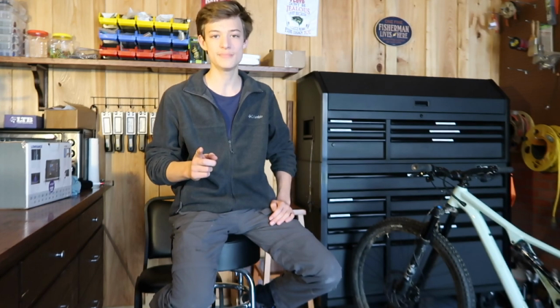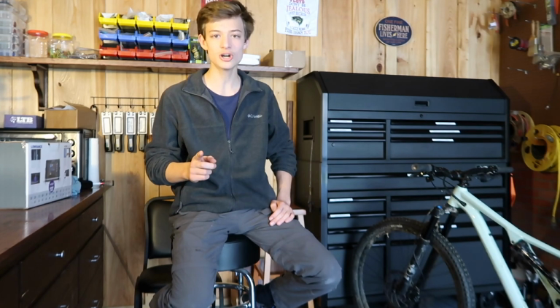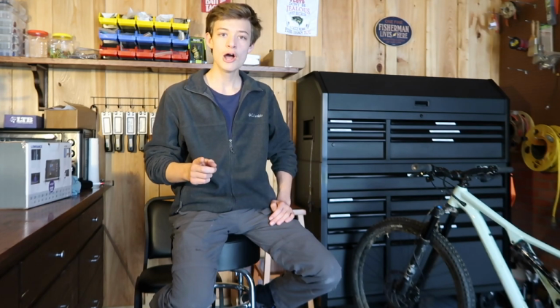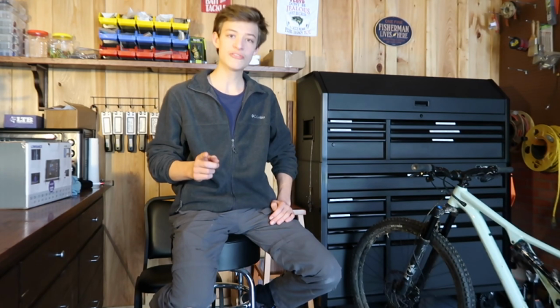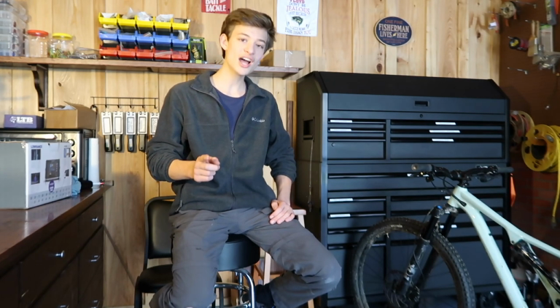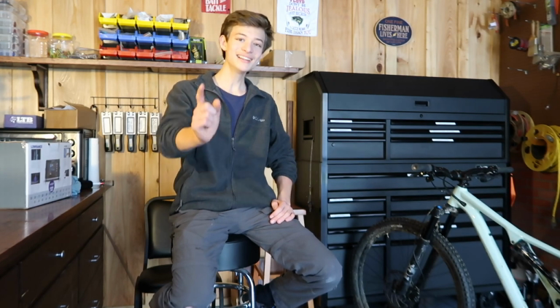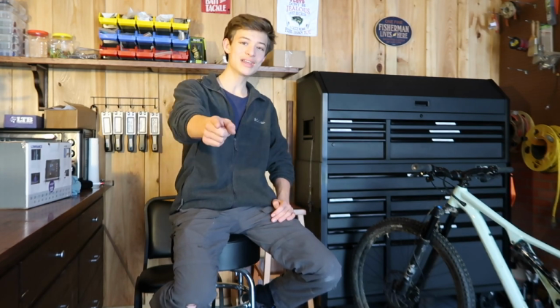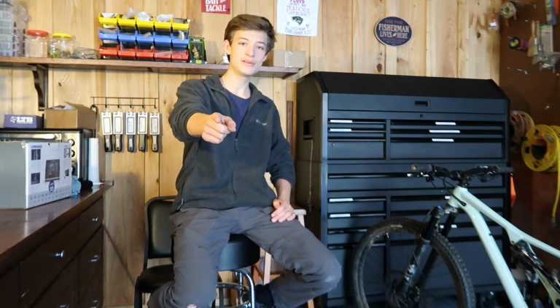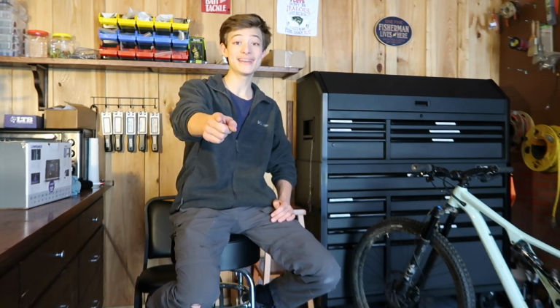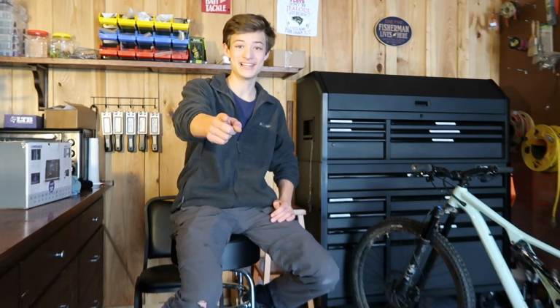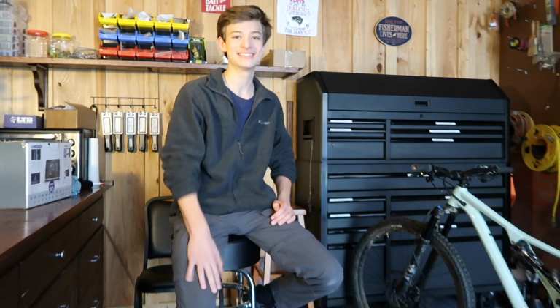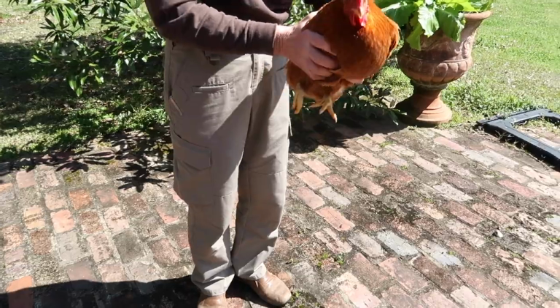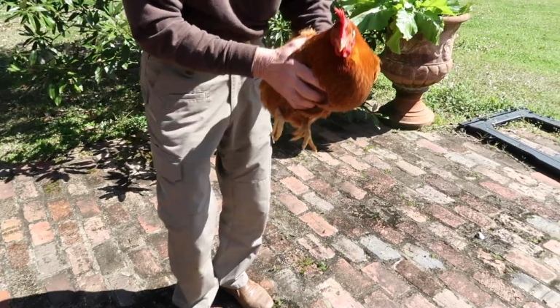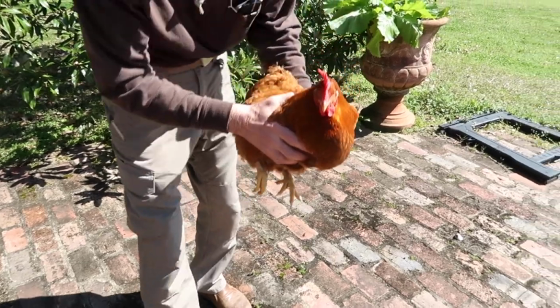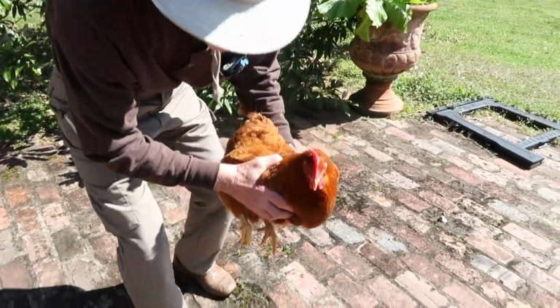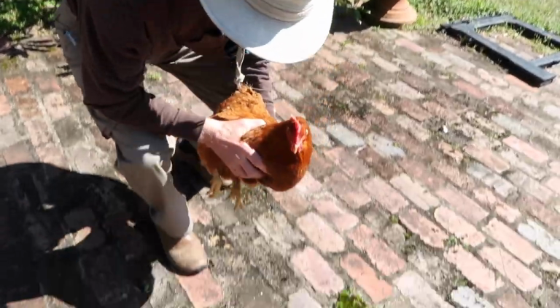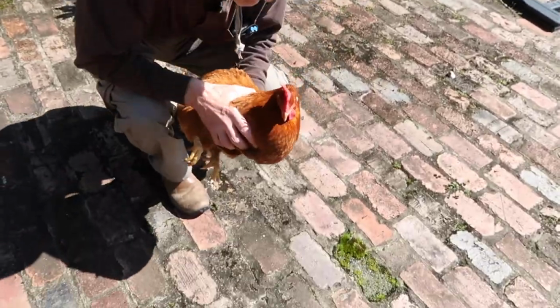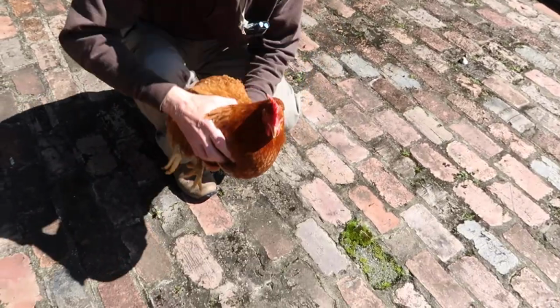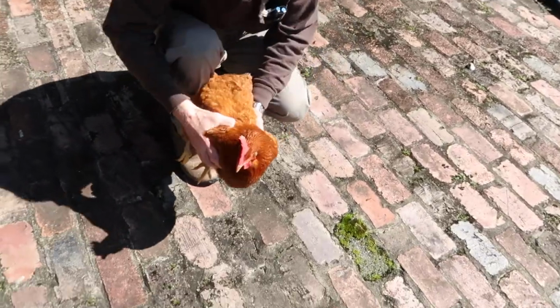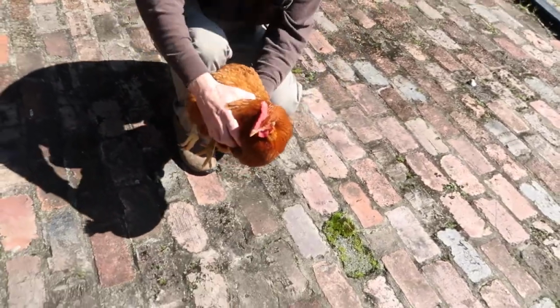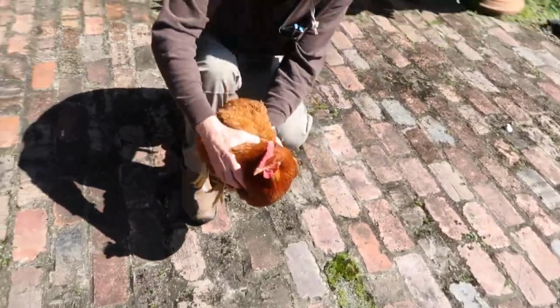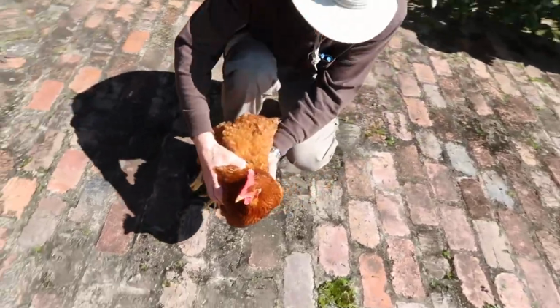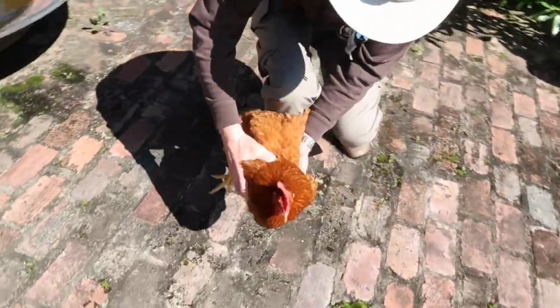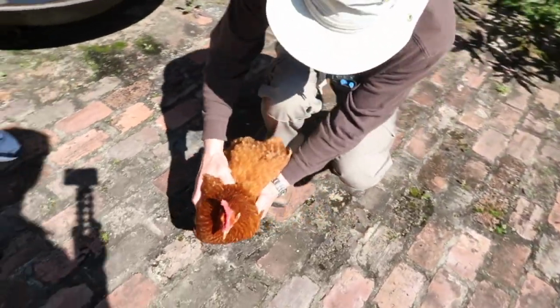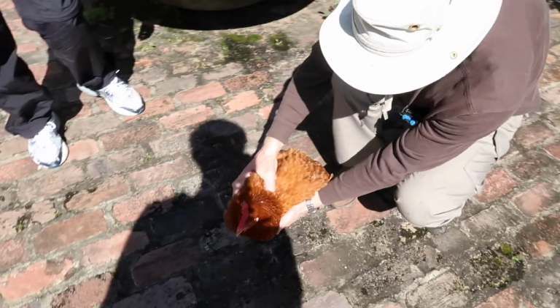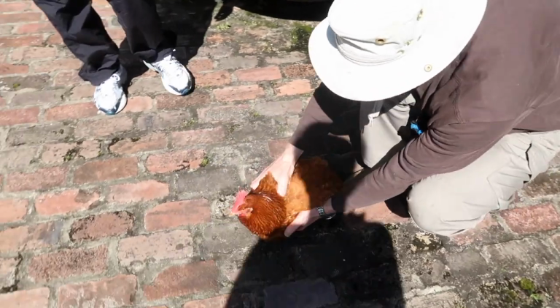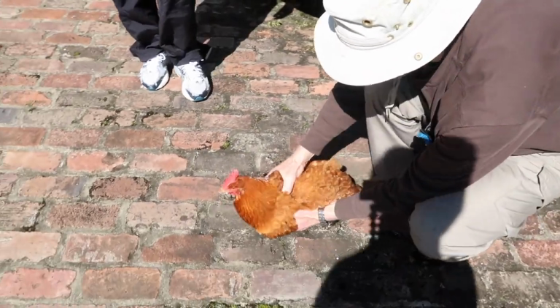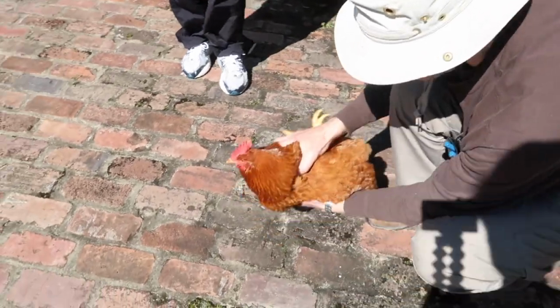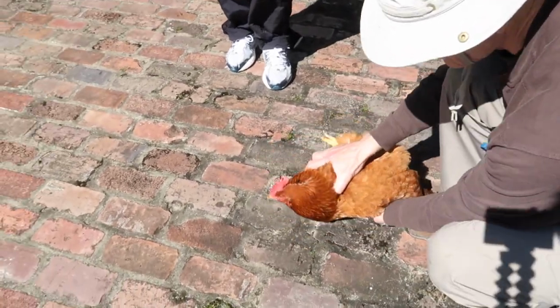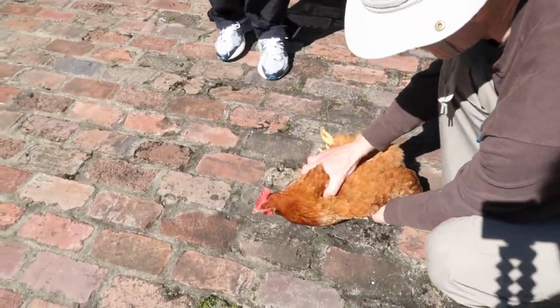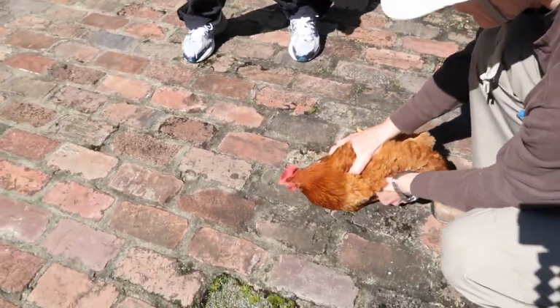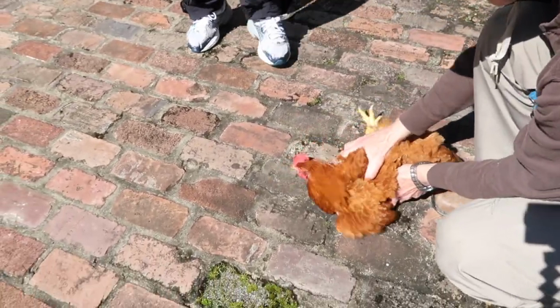For now, let's go catch Big Red and hypnotize her. Here's the chicken, Big Red, and we are about to put her on the ground and then drag our chalk line right away from her eyes. Here we go — see if this works.